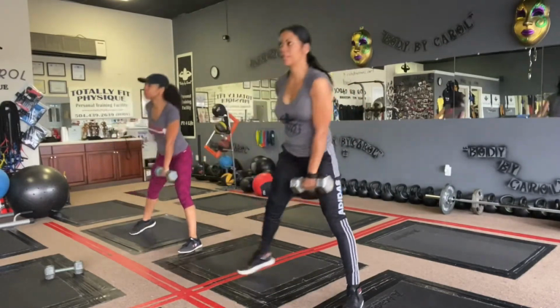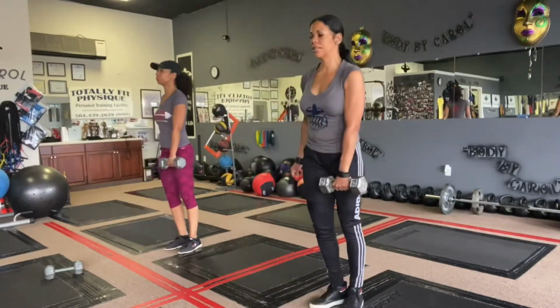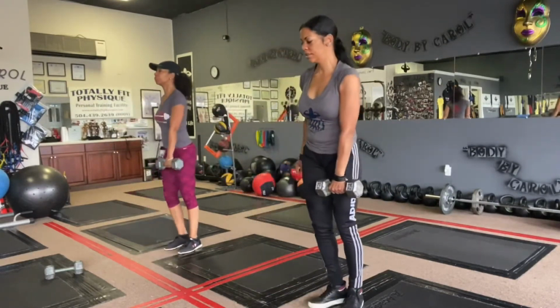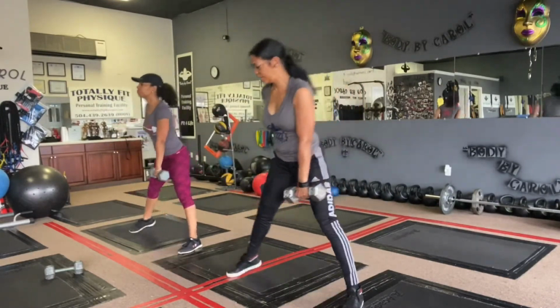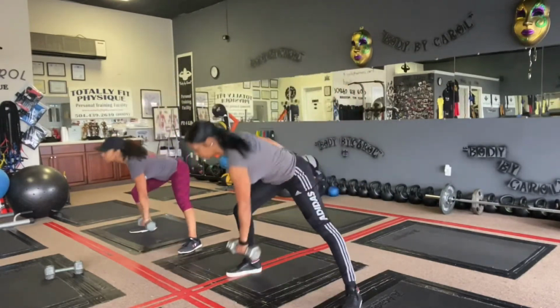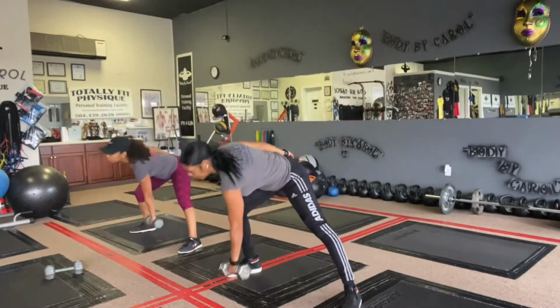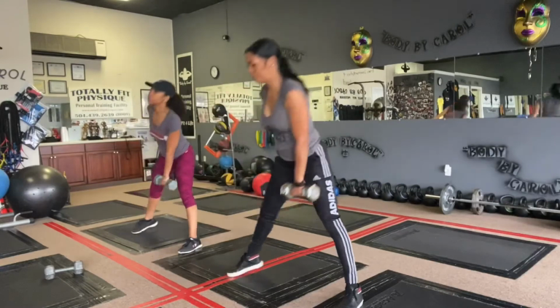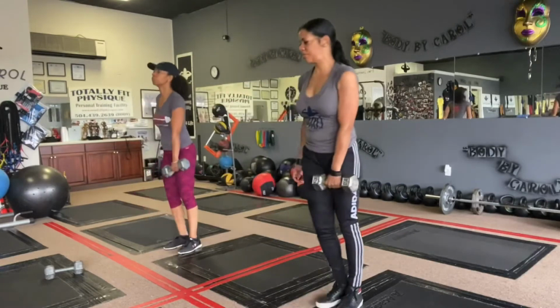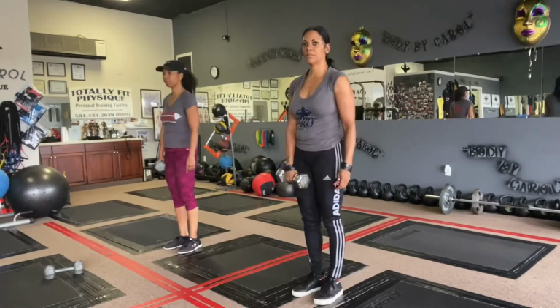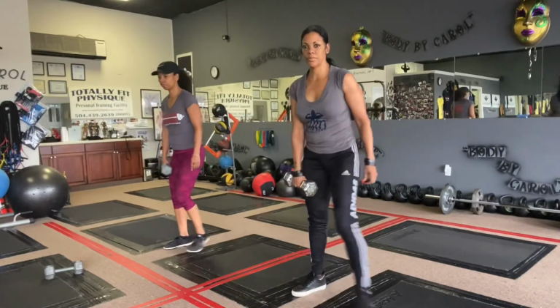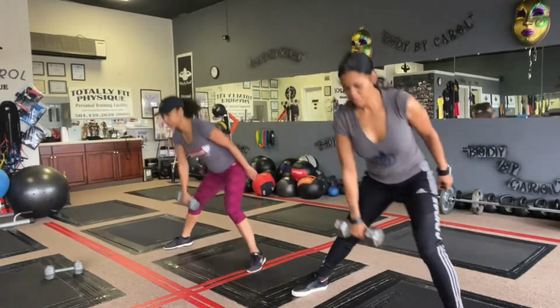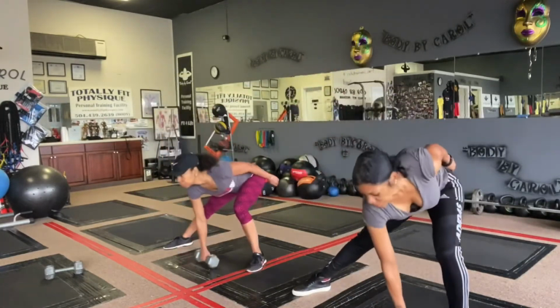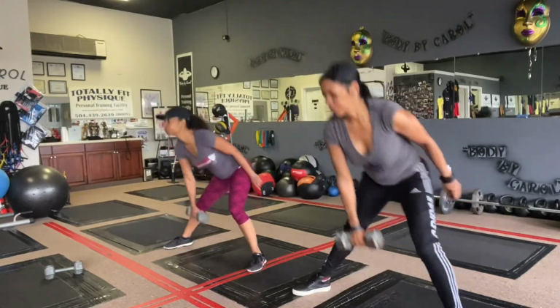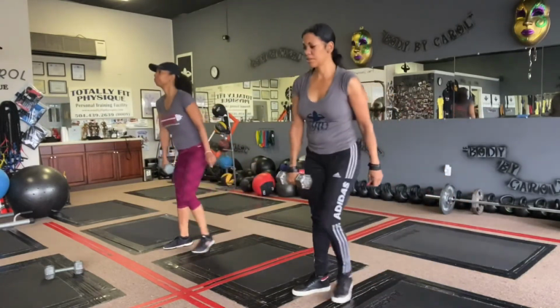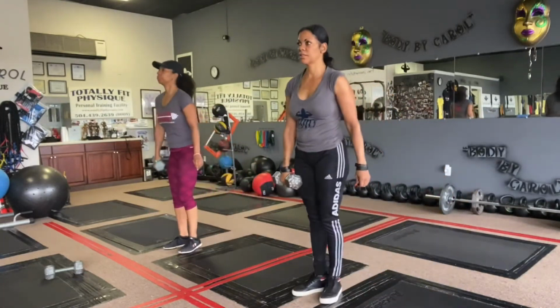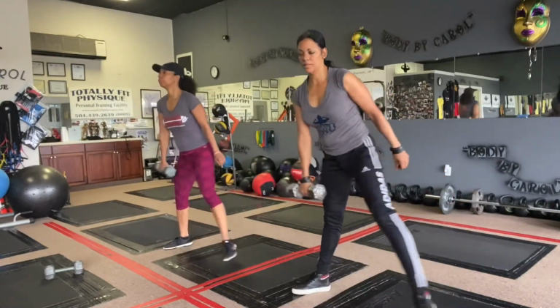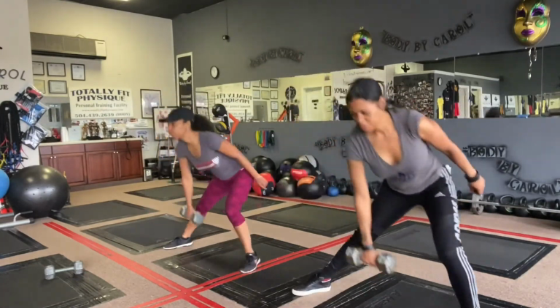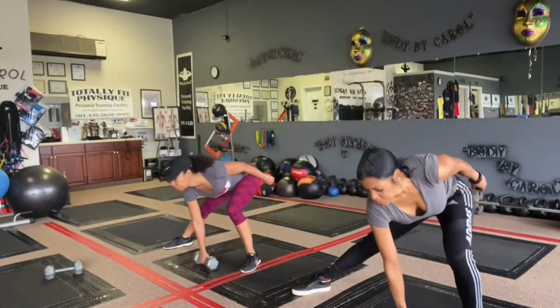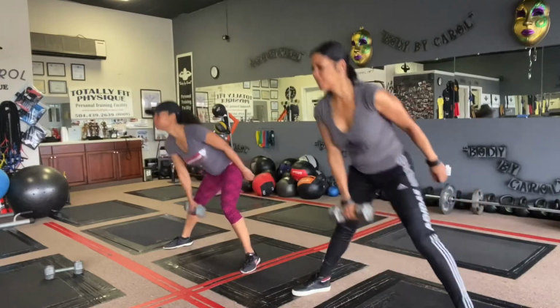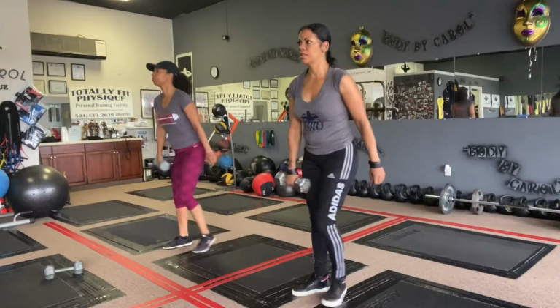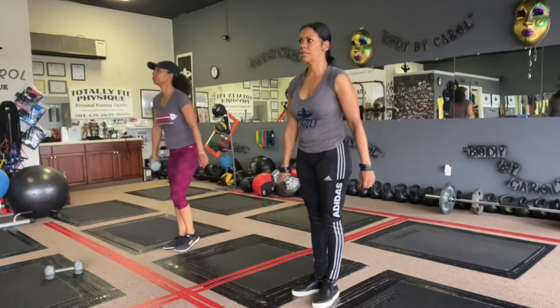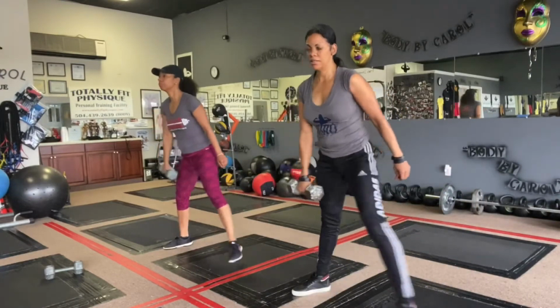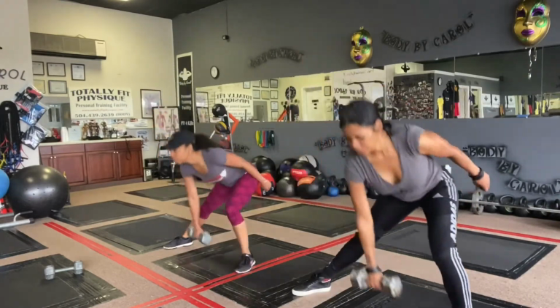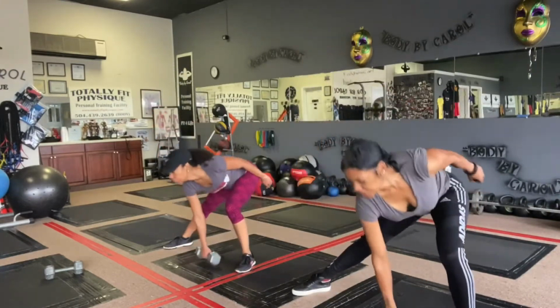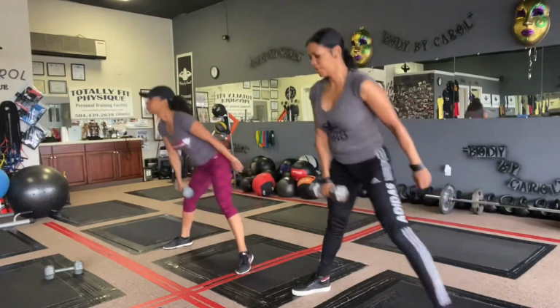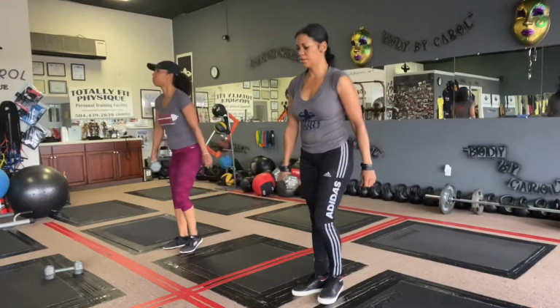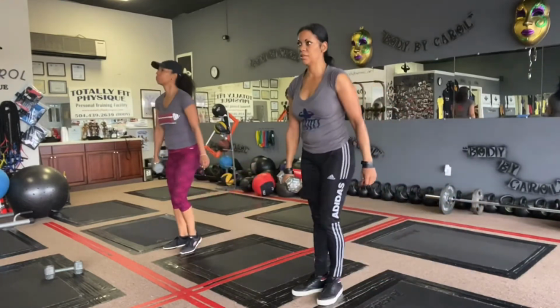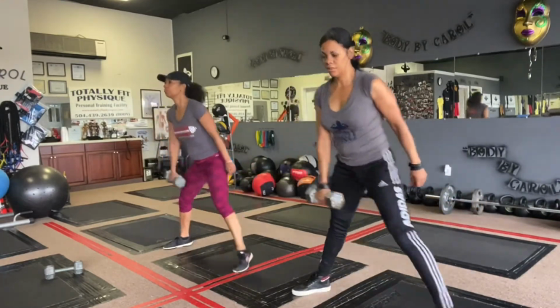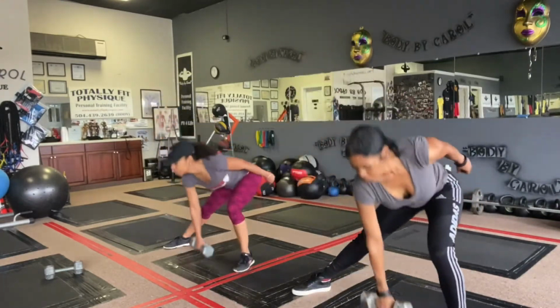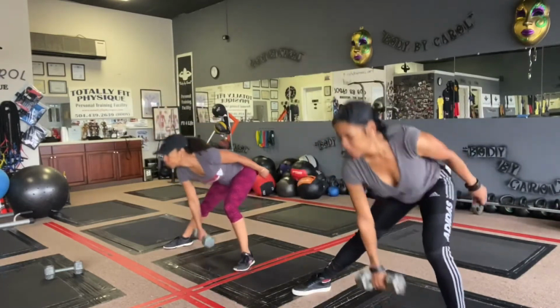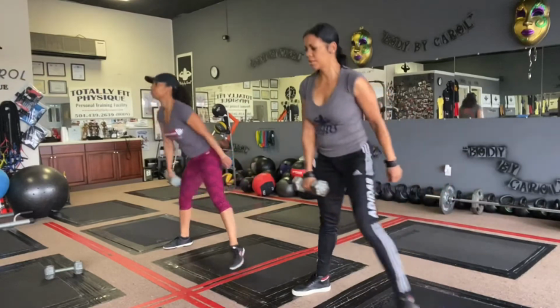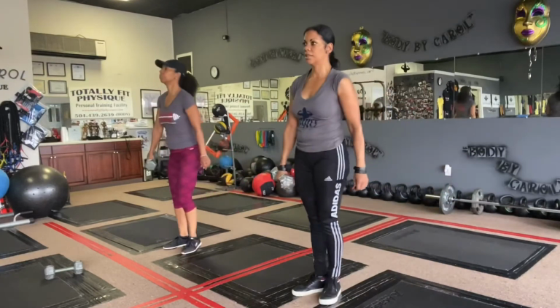Then we did five on the other side, lunging out, pushing the hips back, coming up chest up, shoulders back, squeeze the cheeks — five reps.